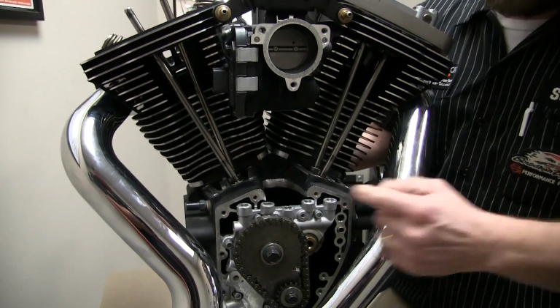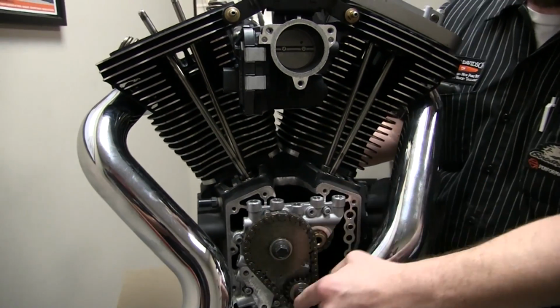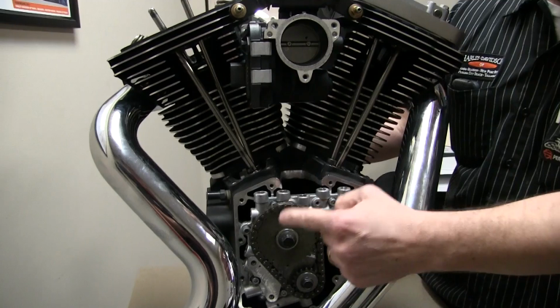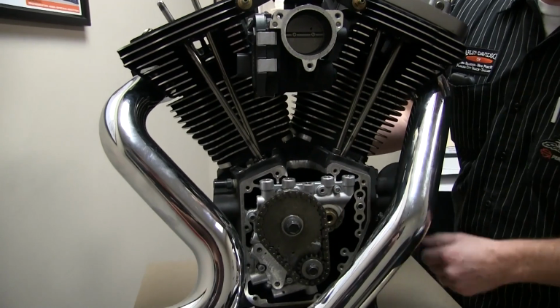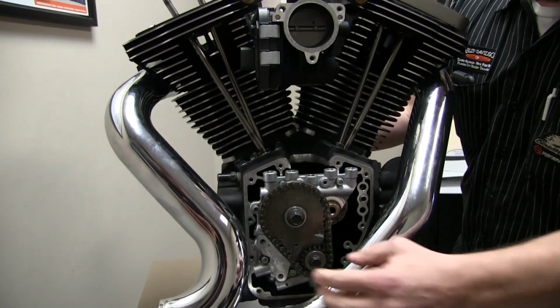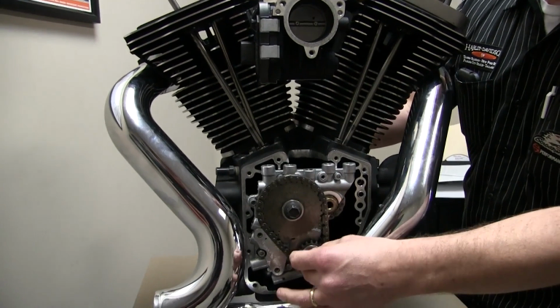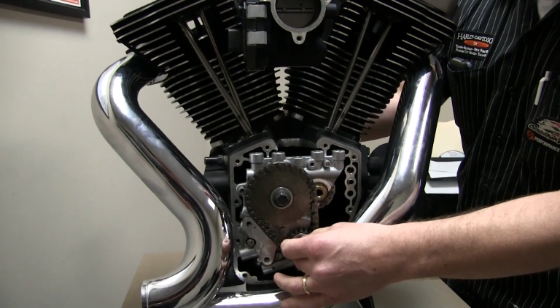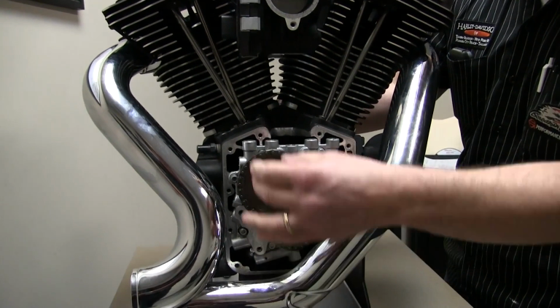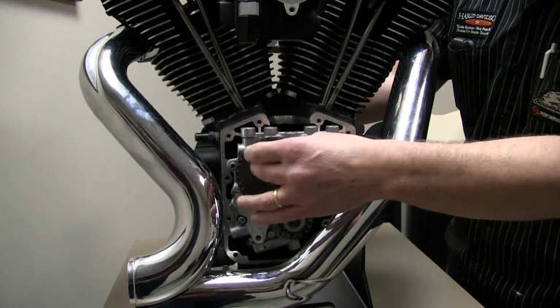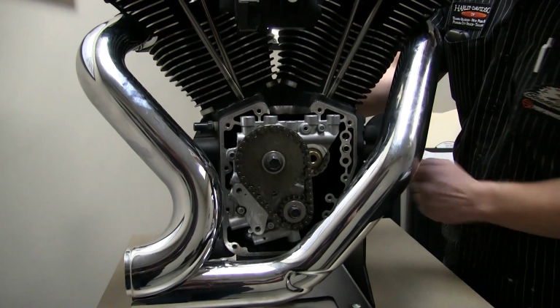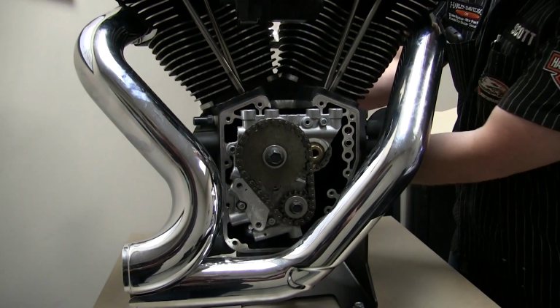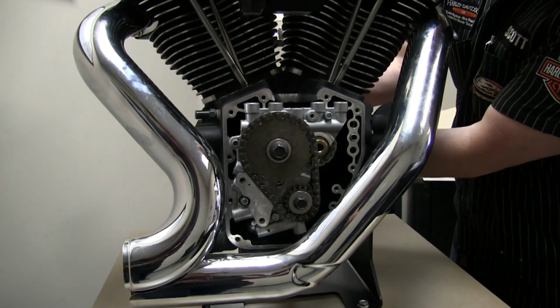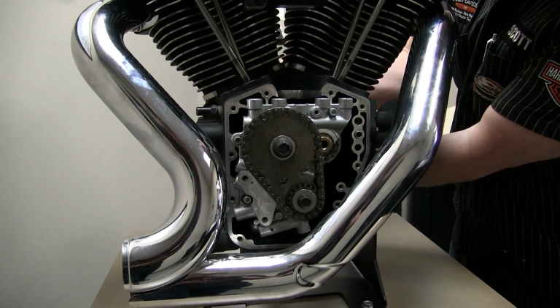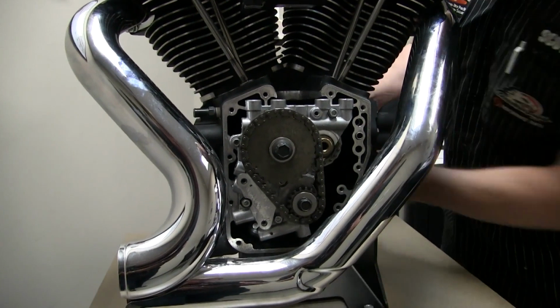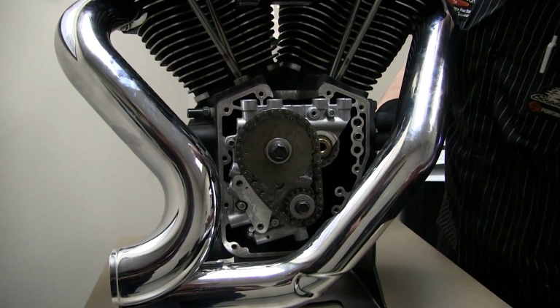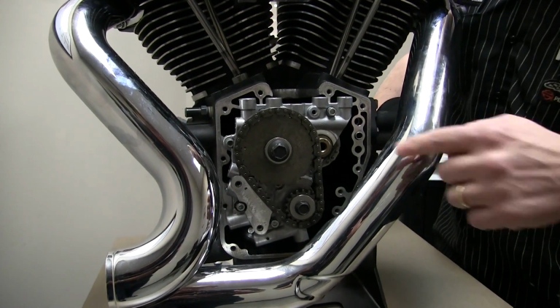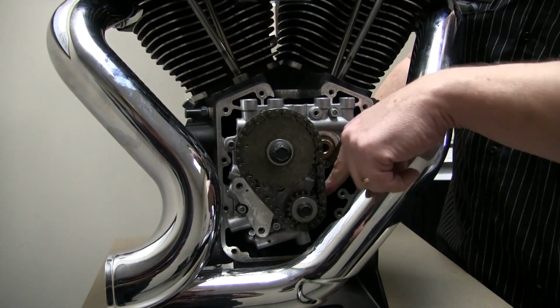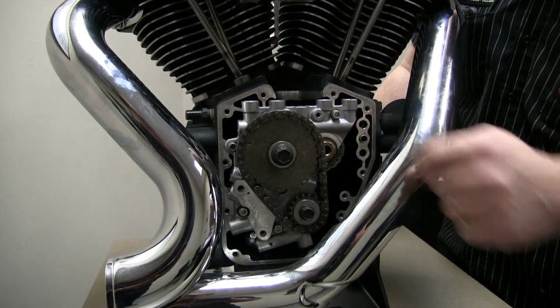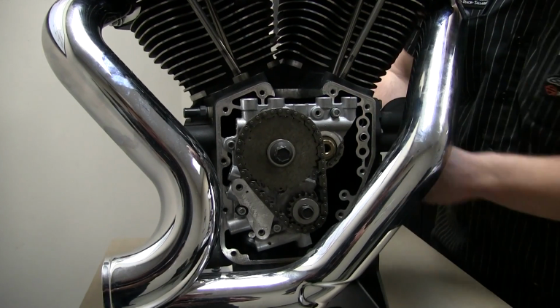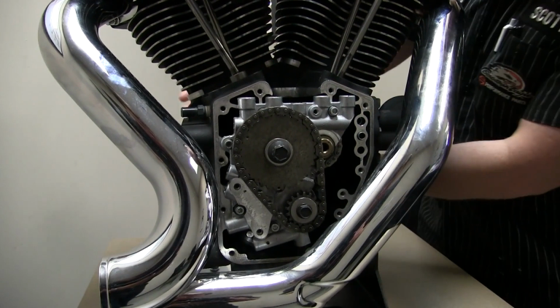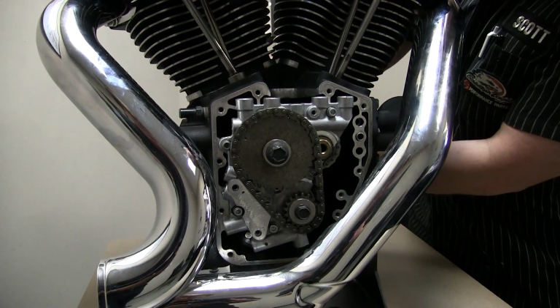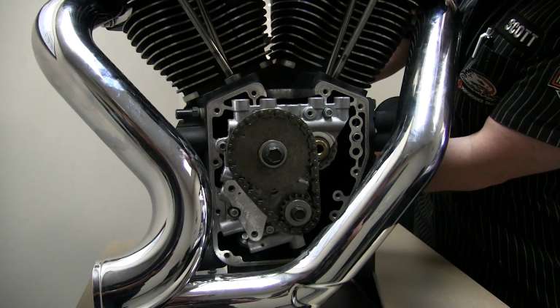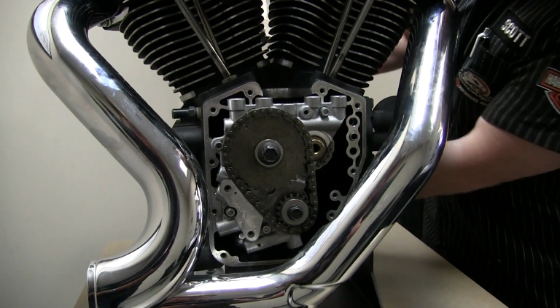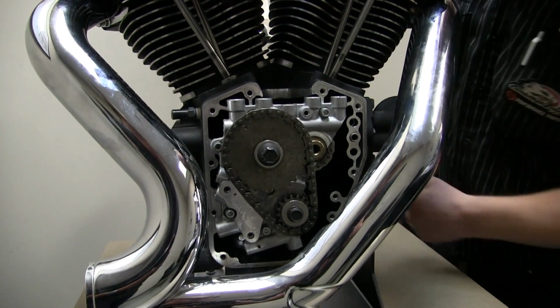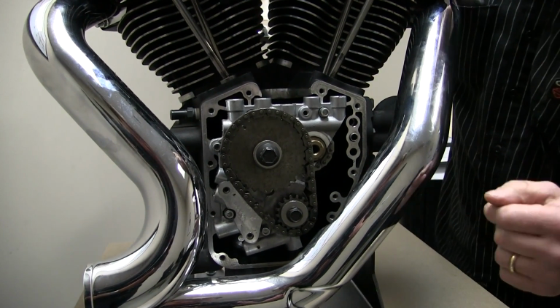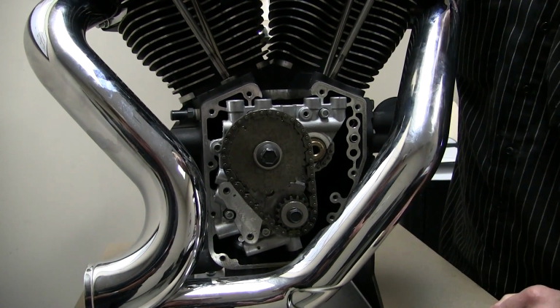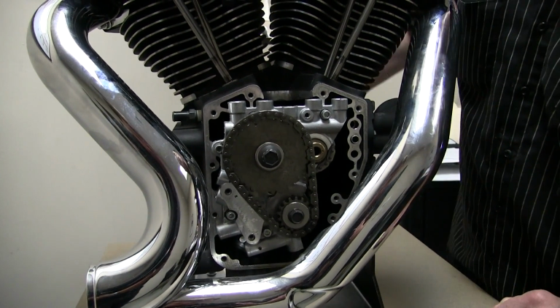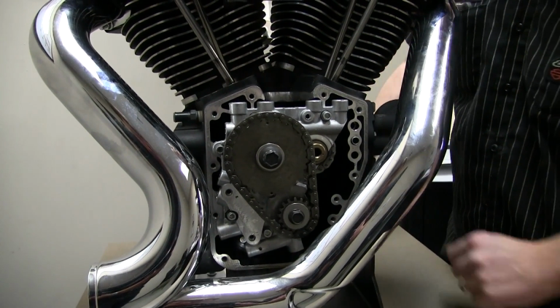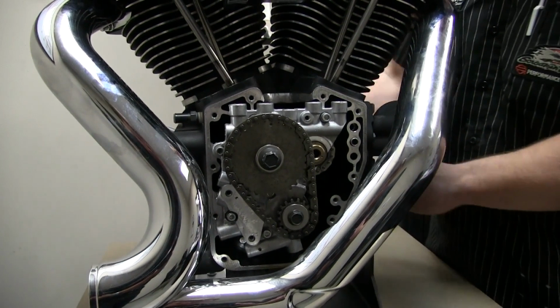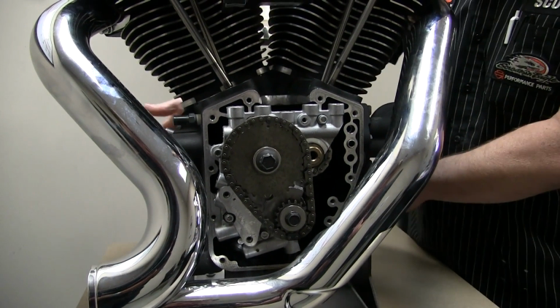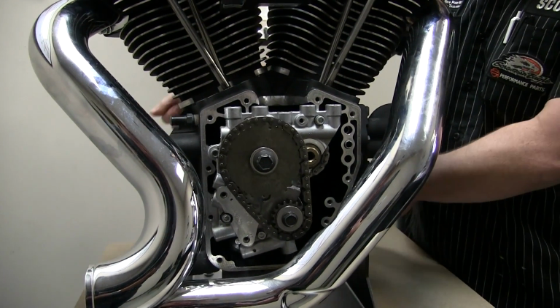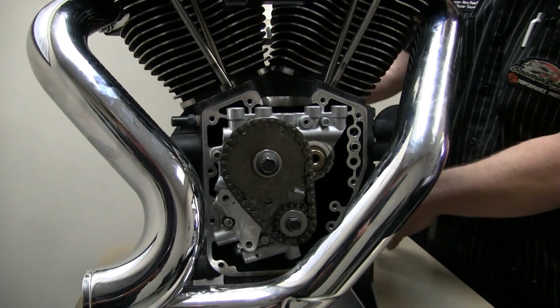We've got the chain coming off the crankshaft, driving the cams. Behind the bottom chain there on the snout of the crankshaft, we have the oil pump, which goes around with the crankshaft.